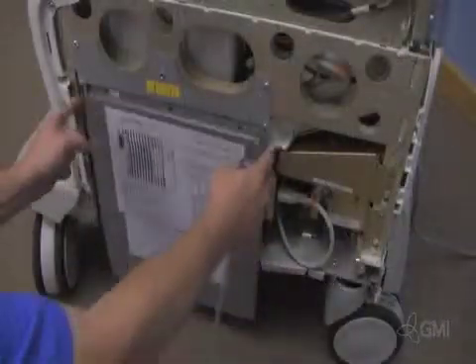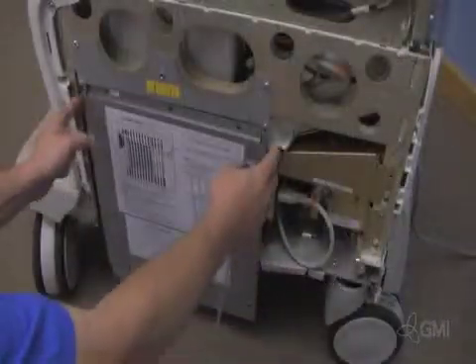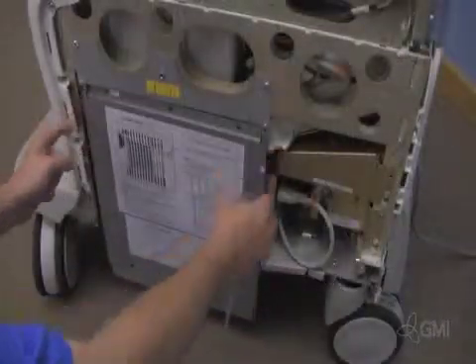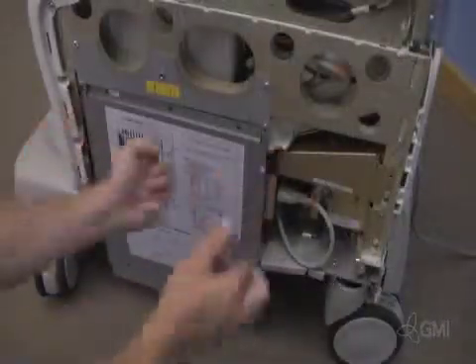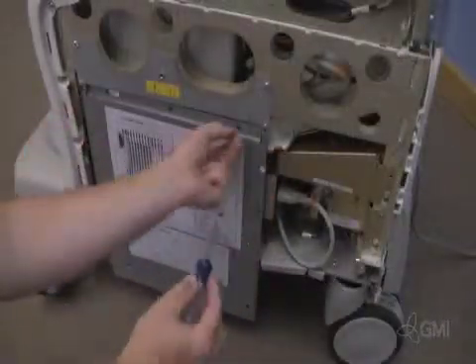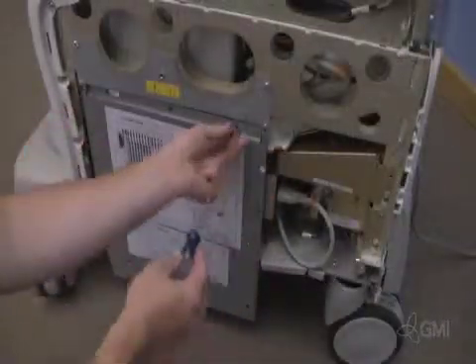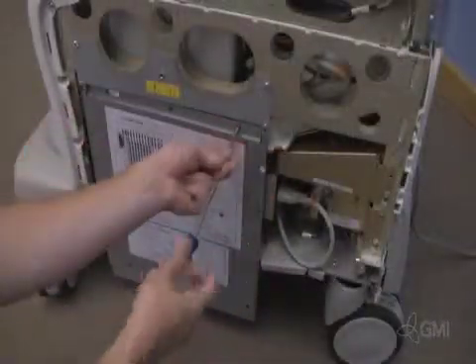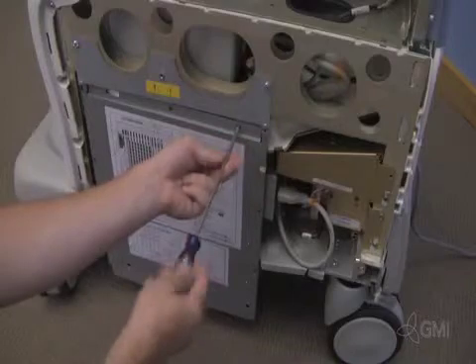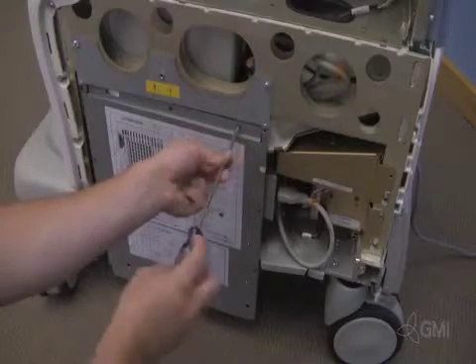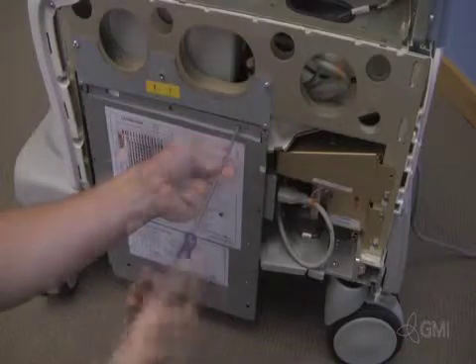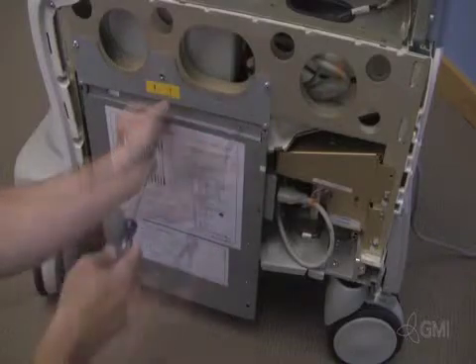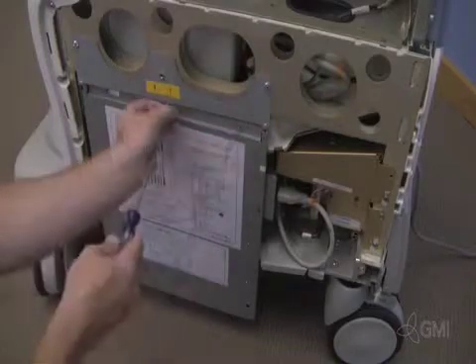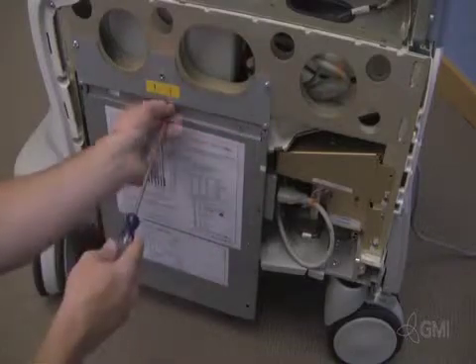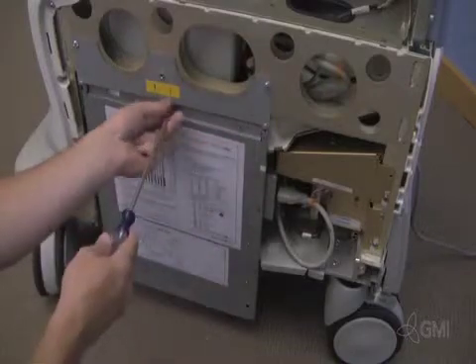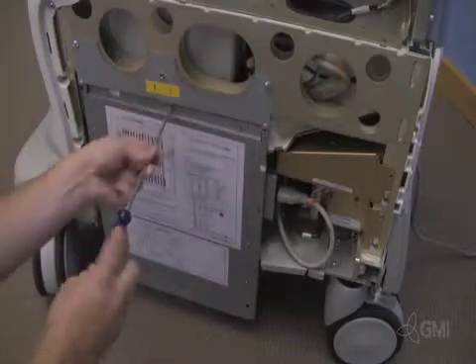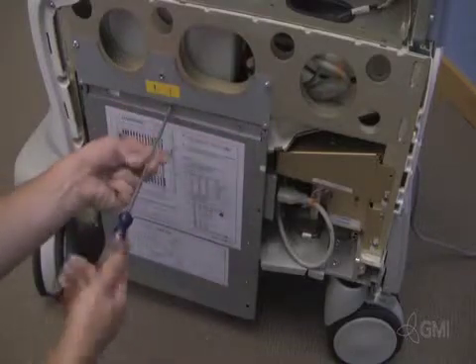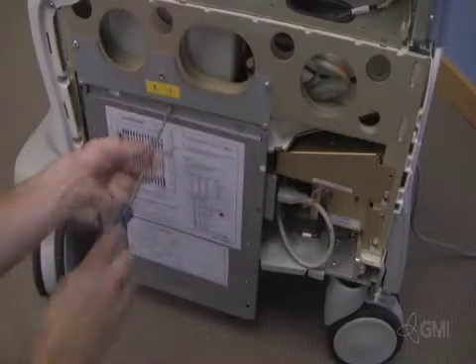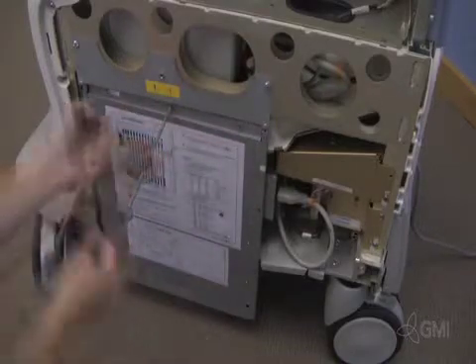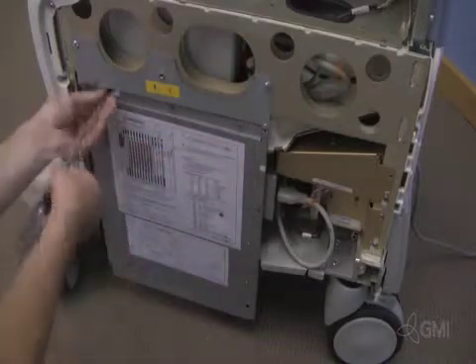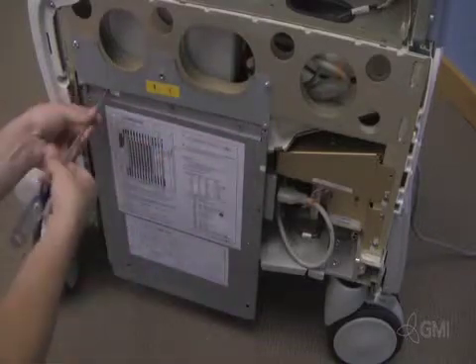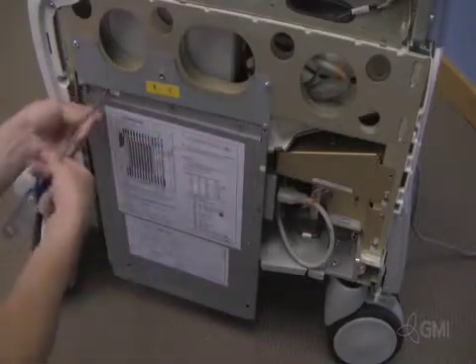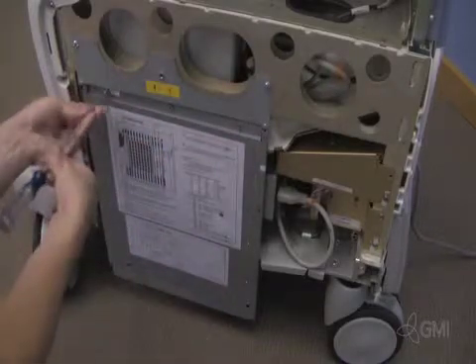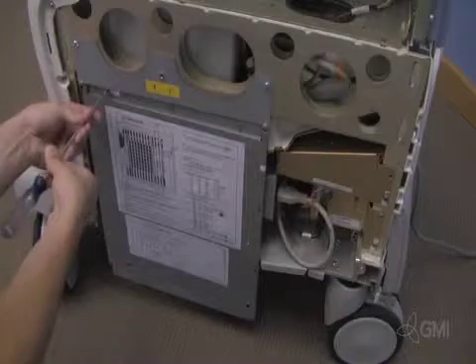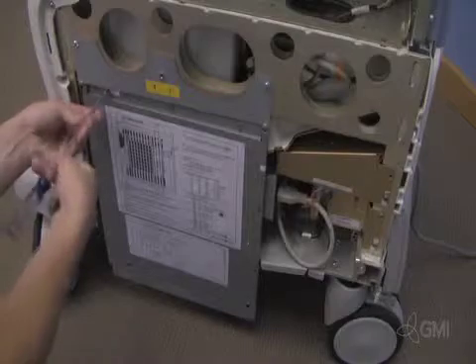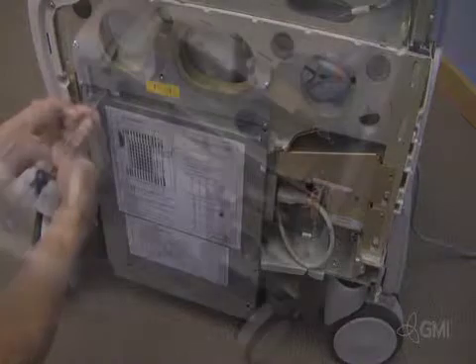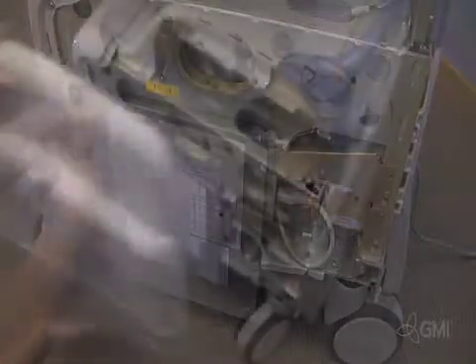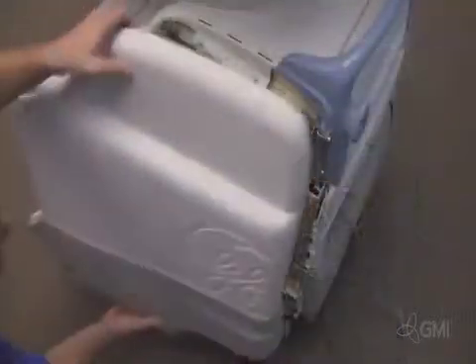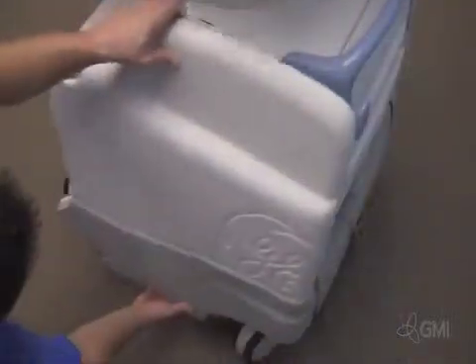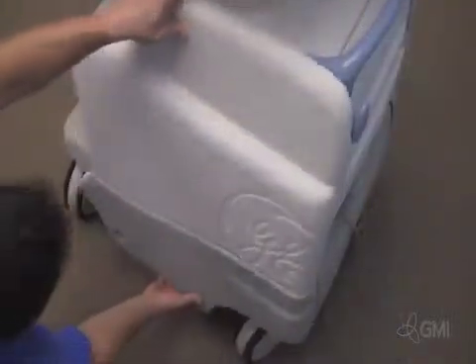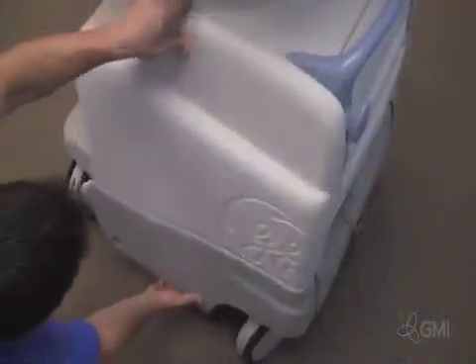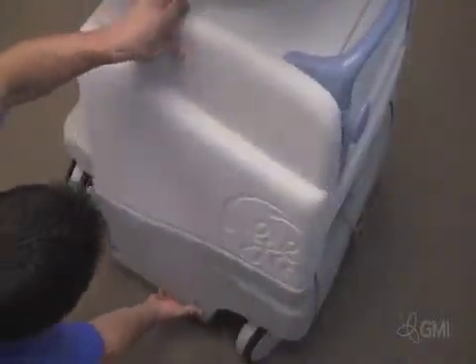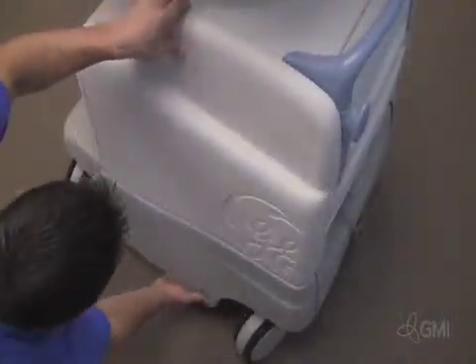Reinstall the card cage cover and secure with the screws. Reinstall the right side cosmetic panel.